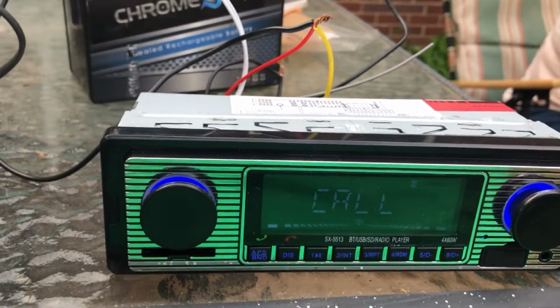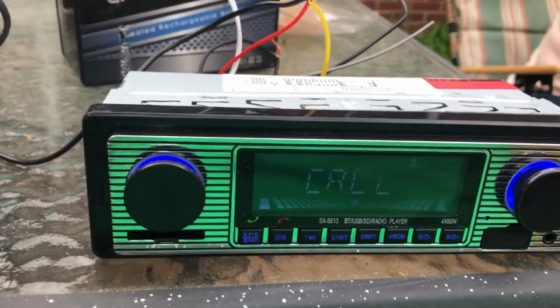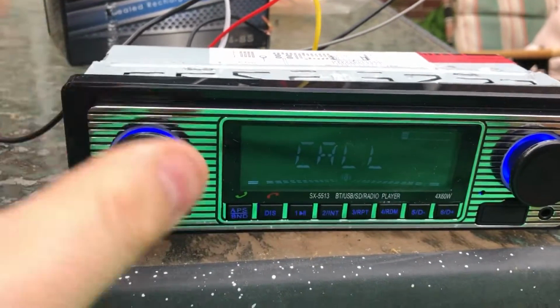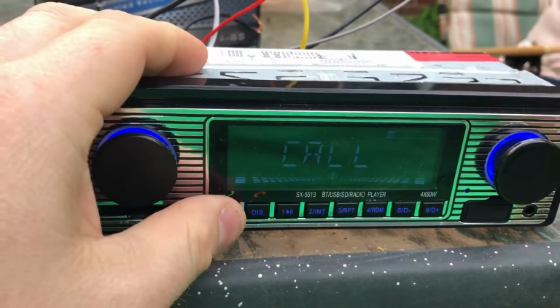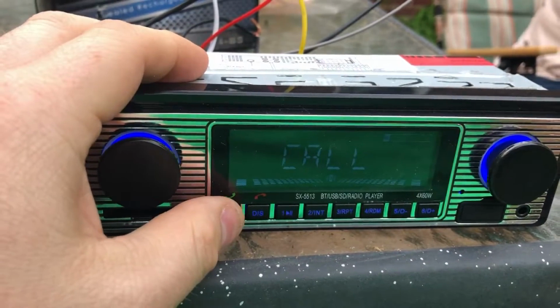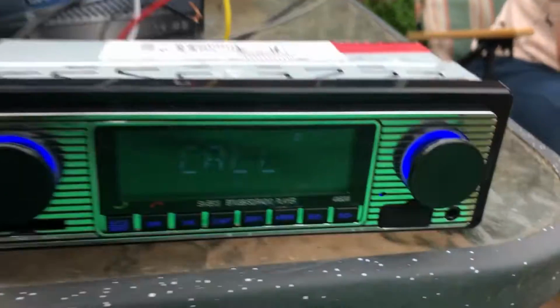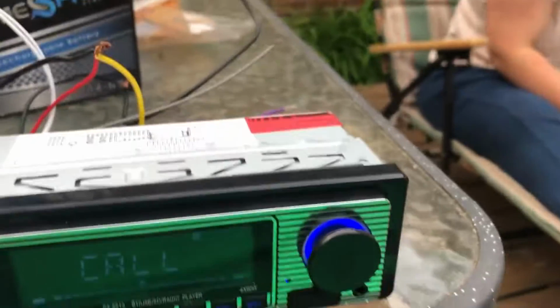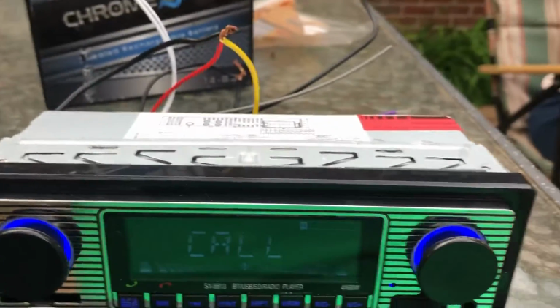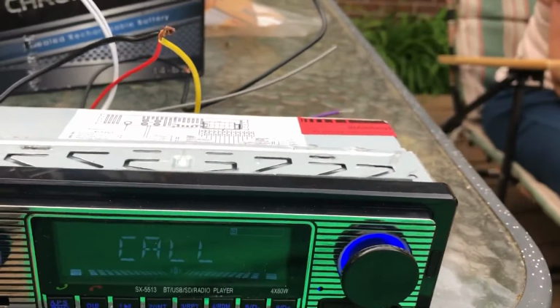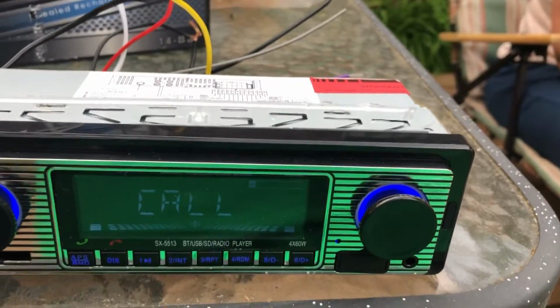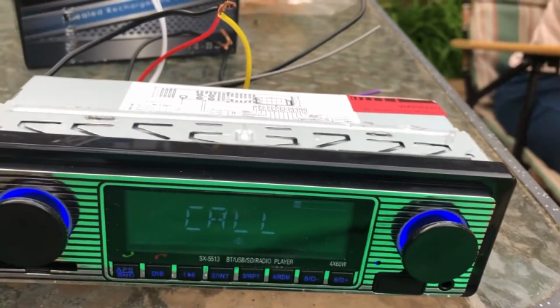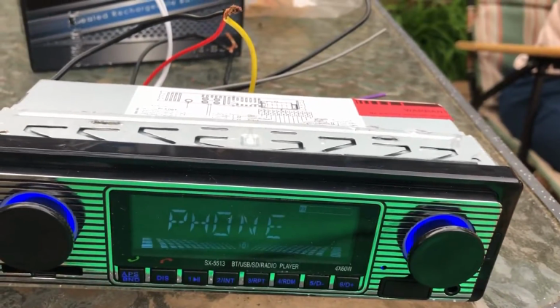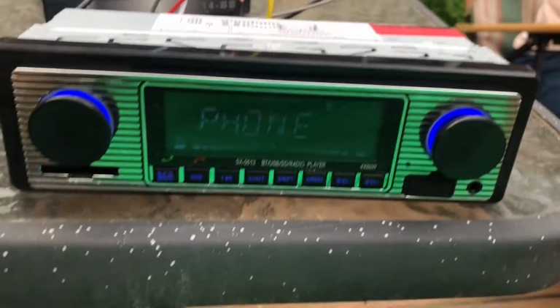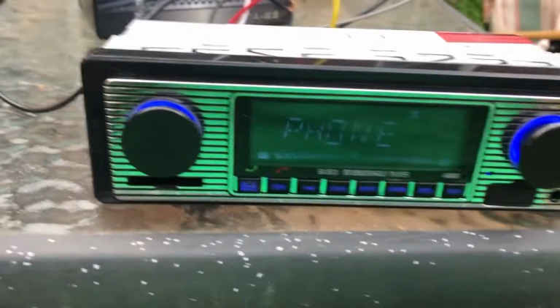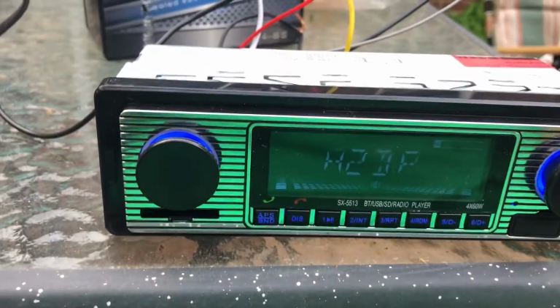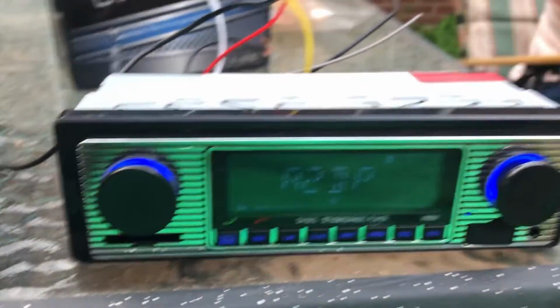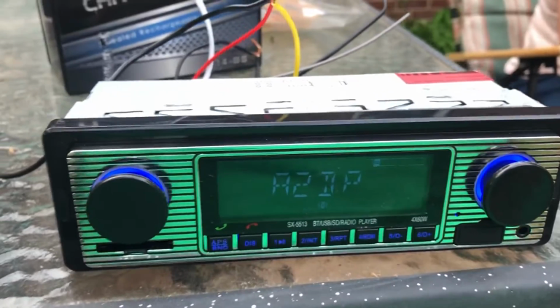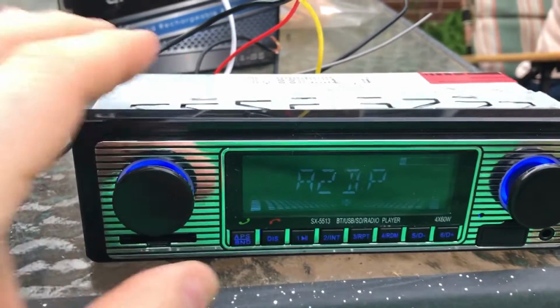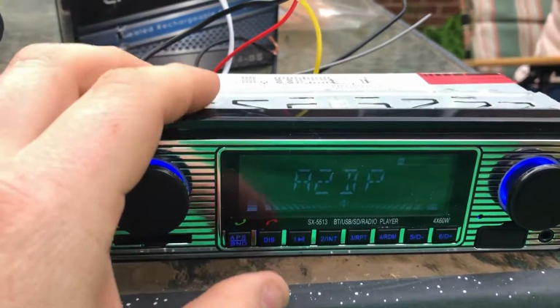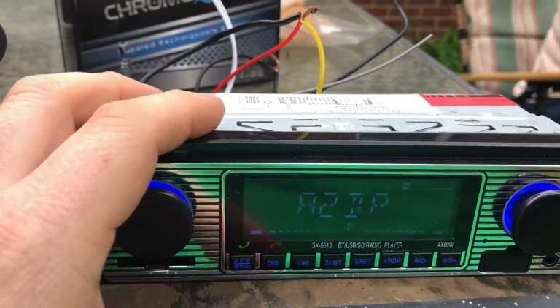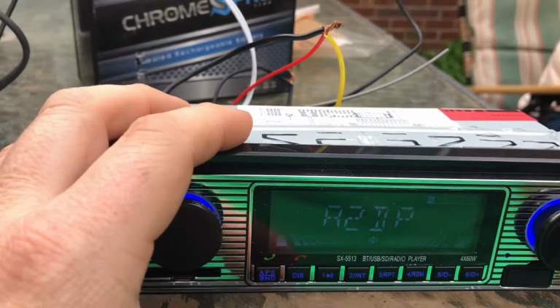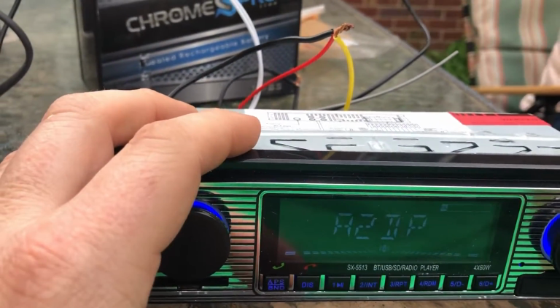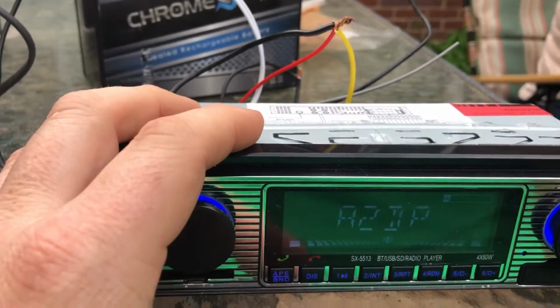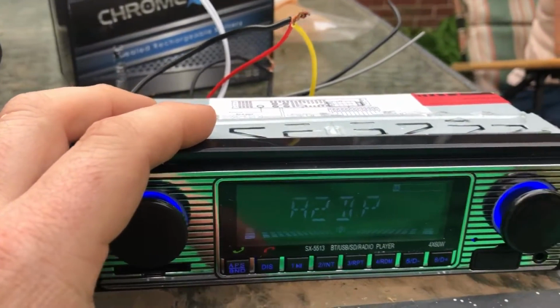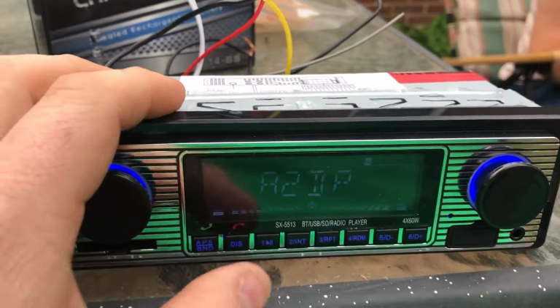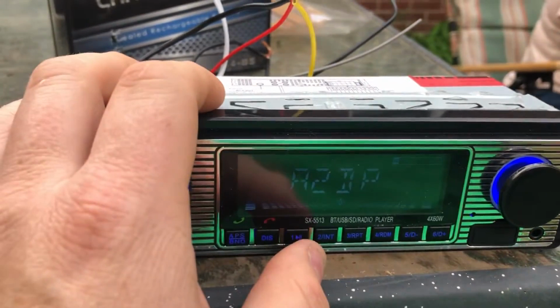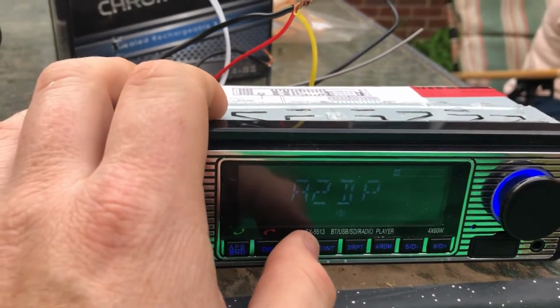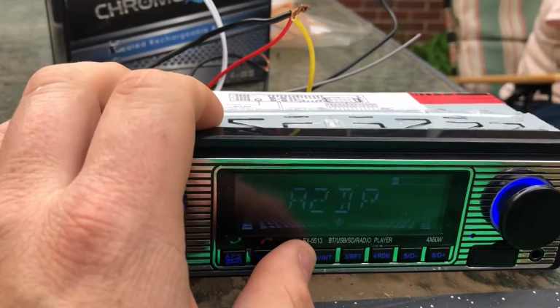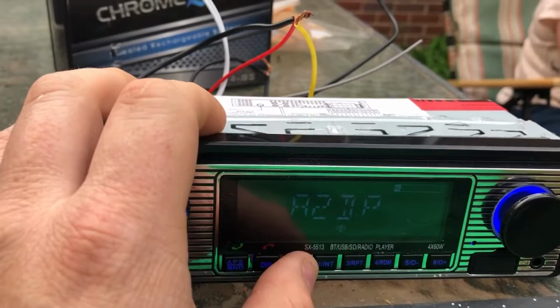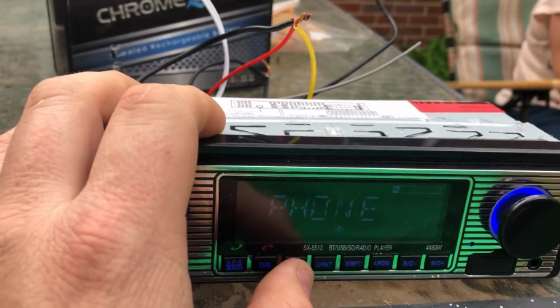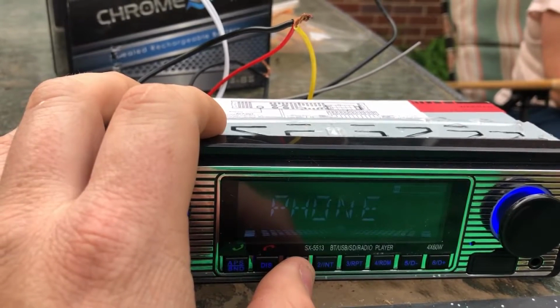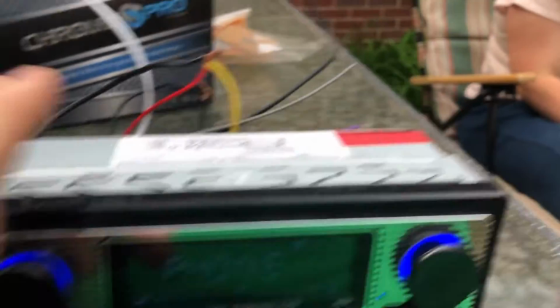That button is to make a phone call. Let me turn that off — I don't know who I just called. It calls the last person you dialed, so let's not do that.